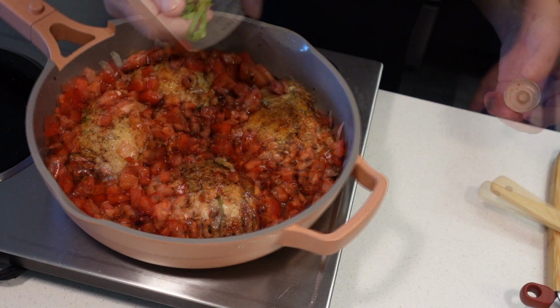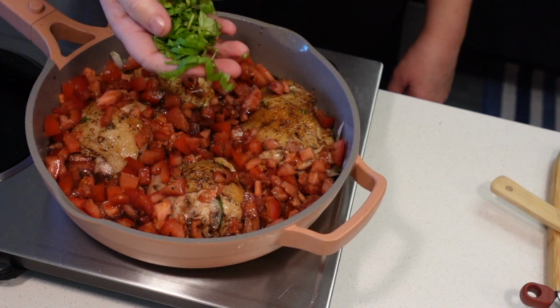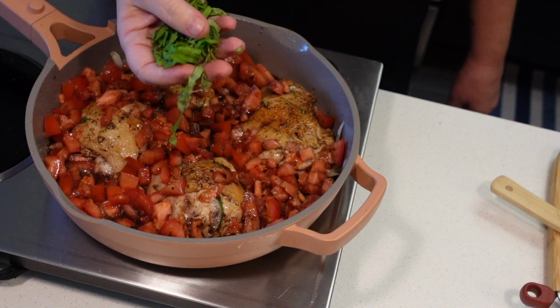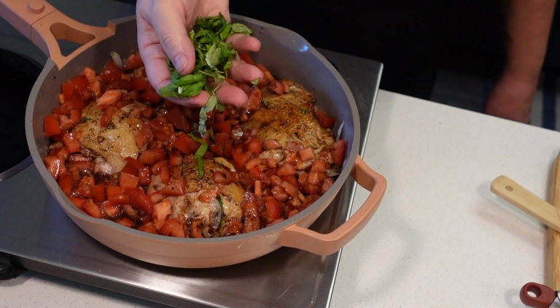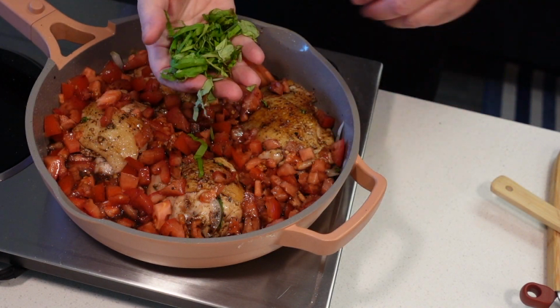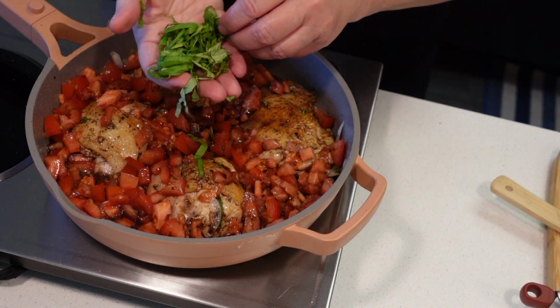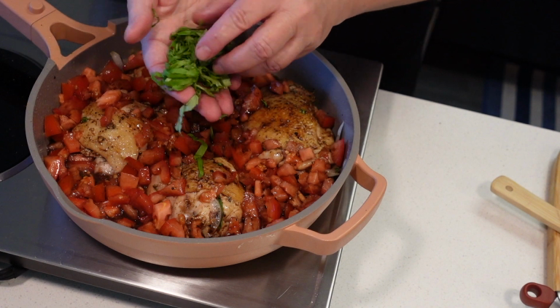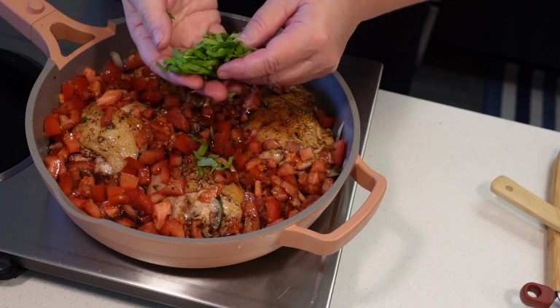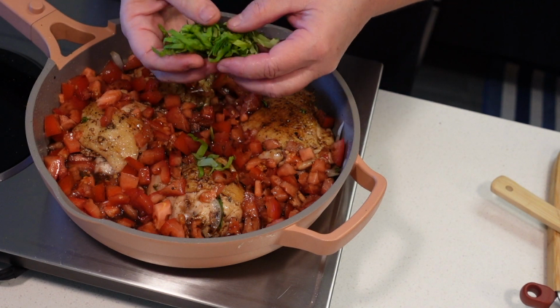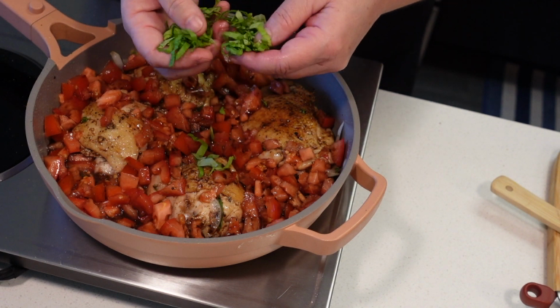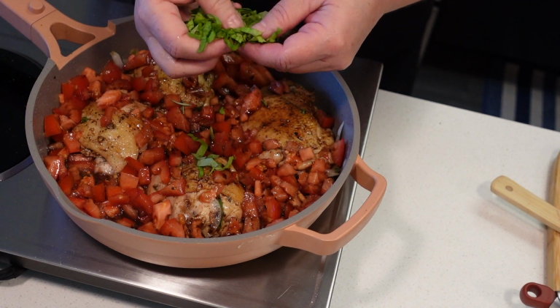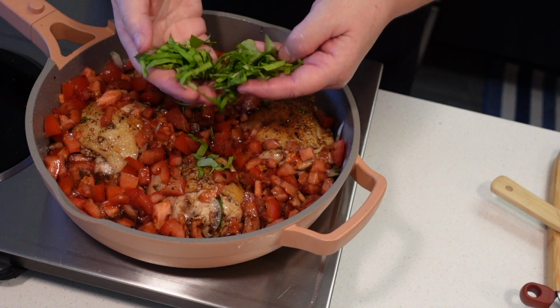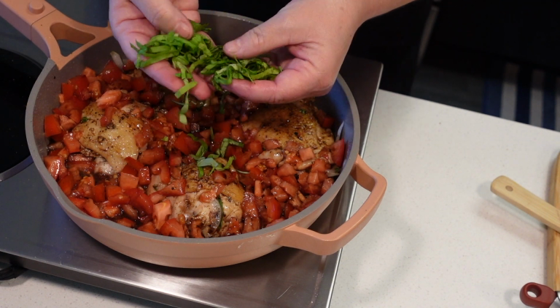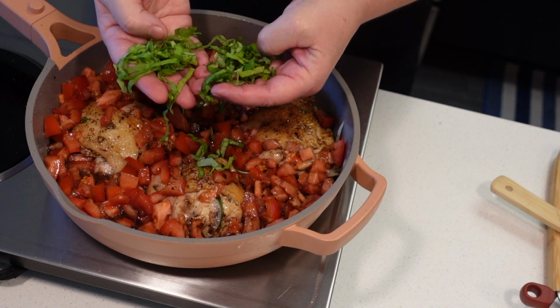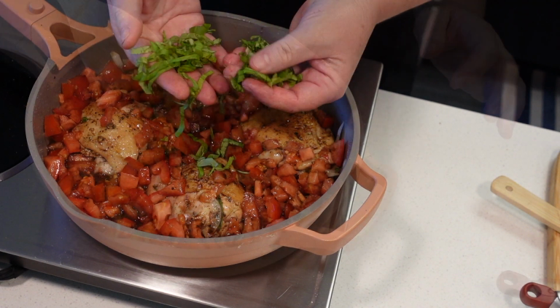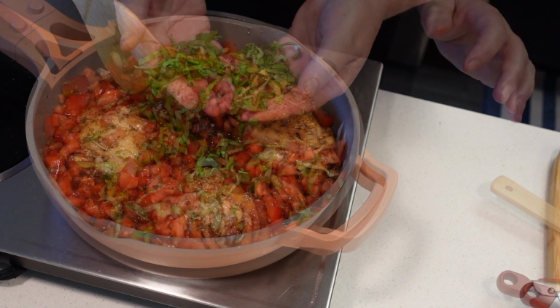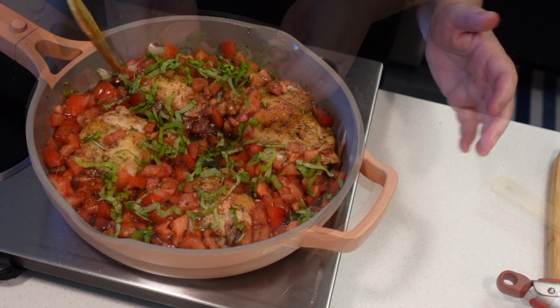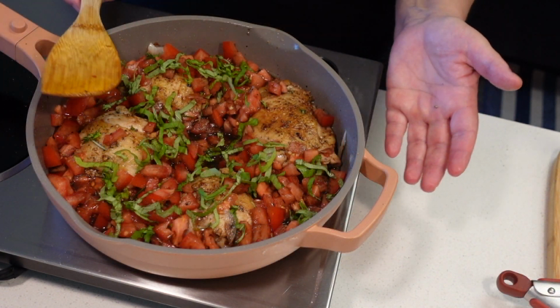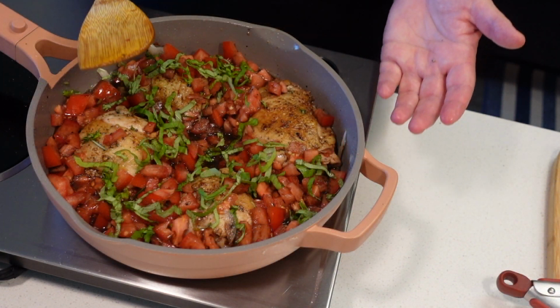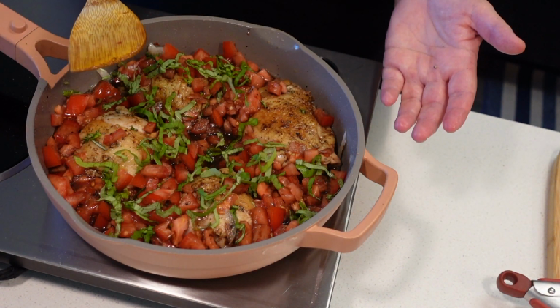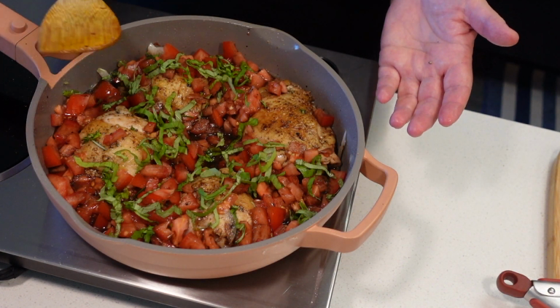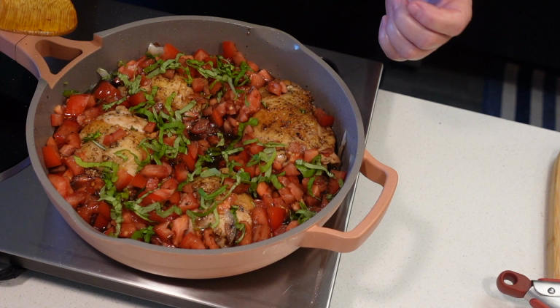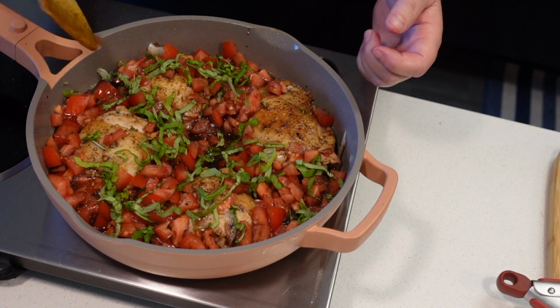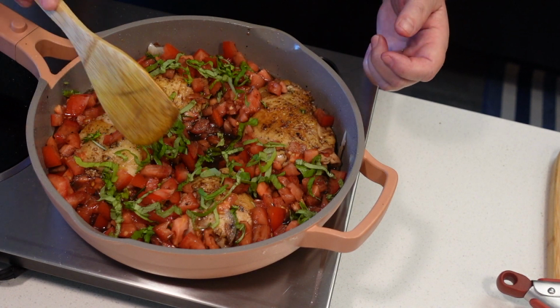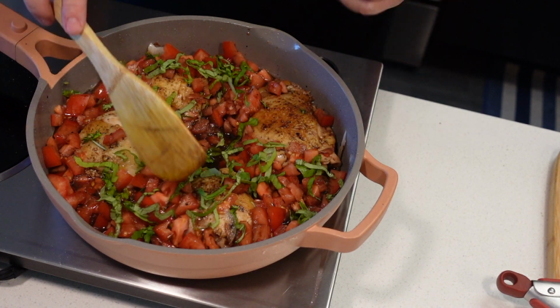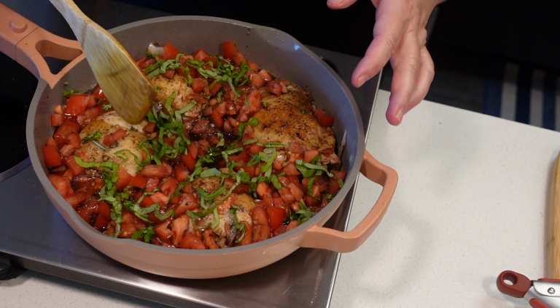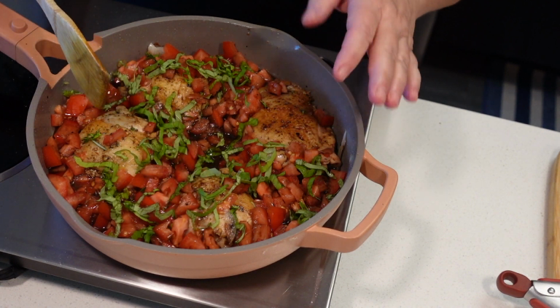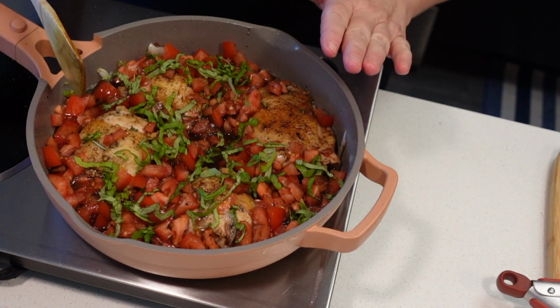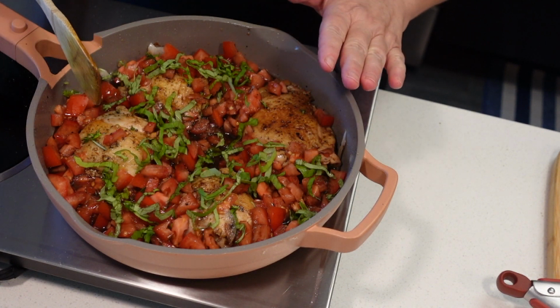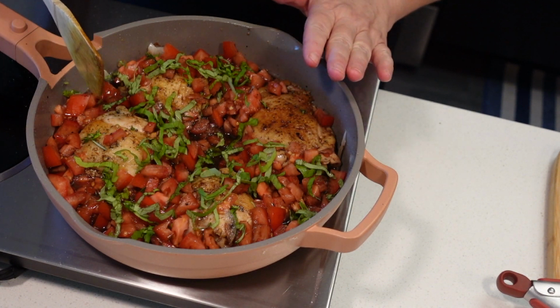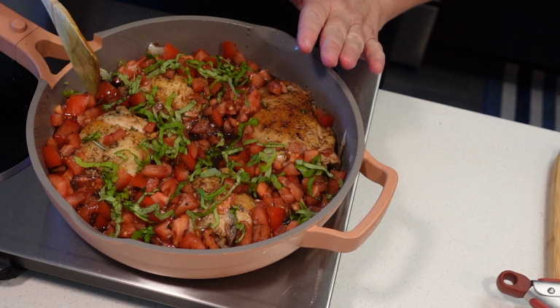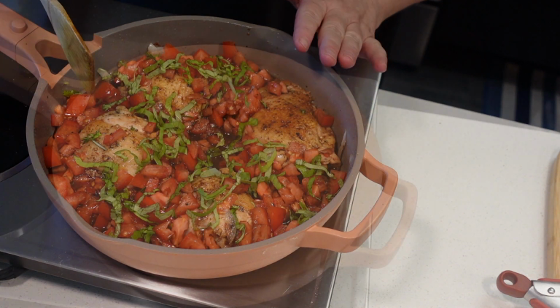I'm going to add about half a cup of balsamic vinegar, and sprinkle about five basil leaves that I just cut. We're going to bring this to a boil, reduce the heat, cover the pot, and let this simmer for about 20 minutes.